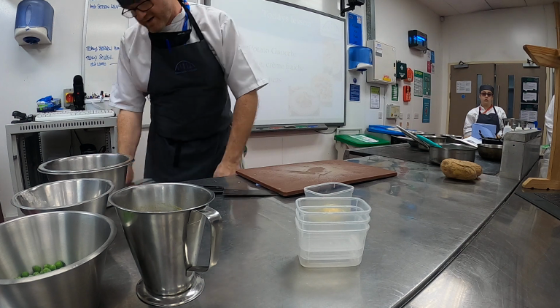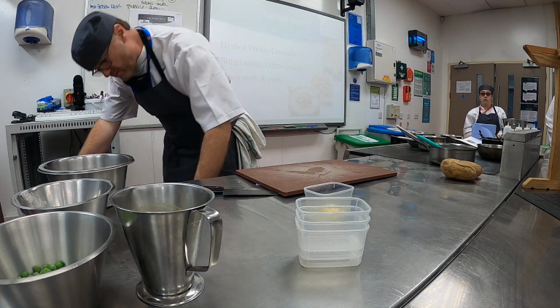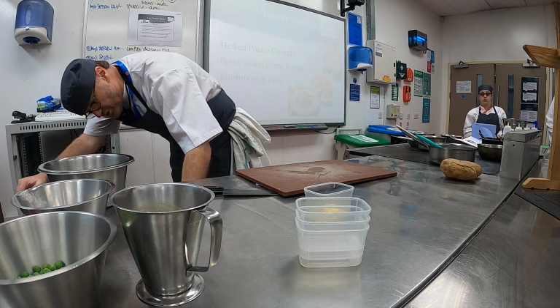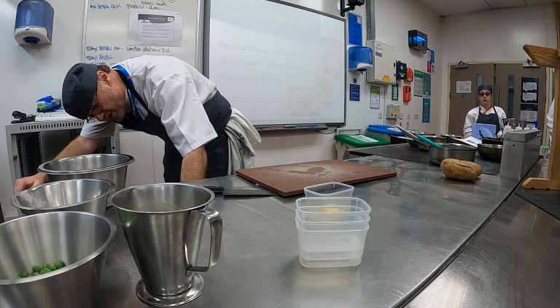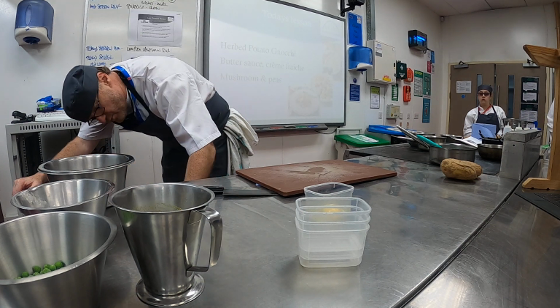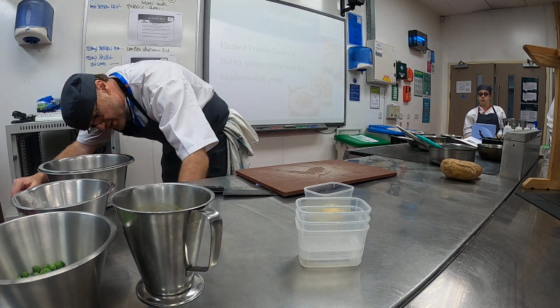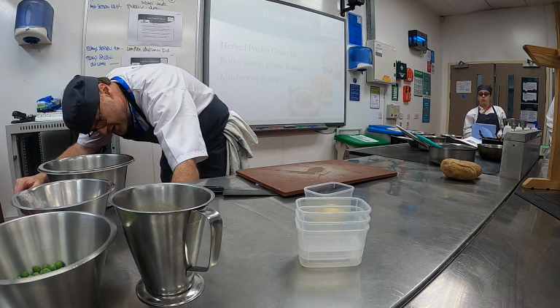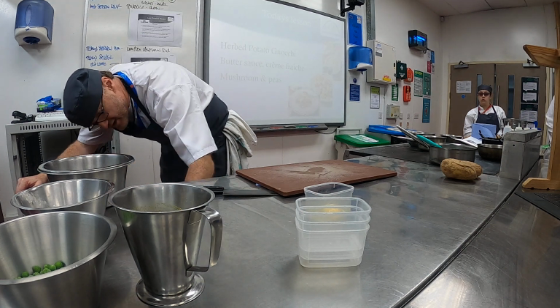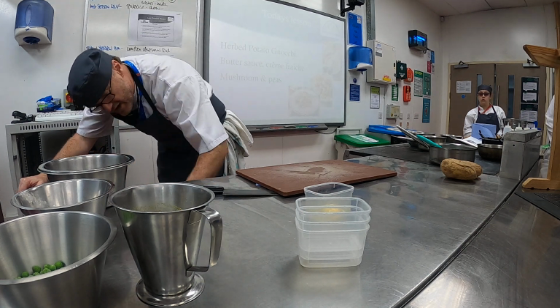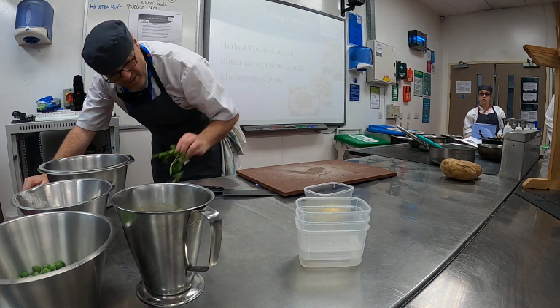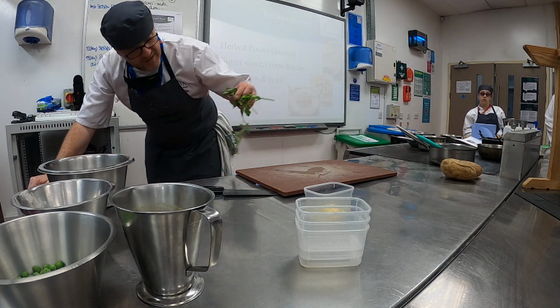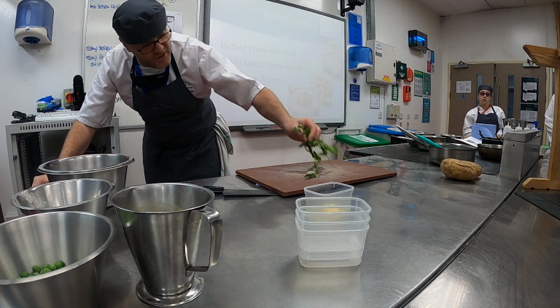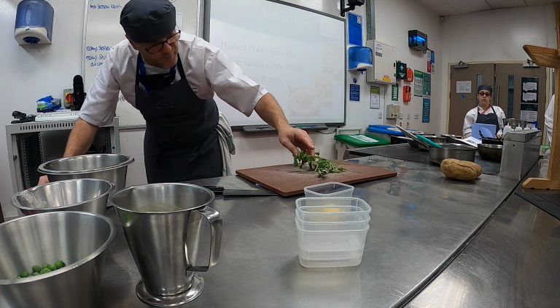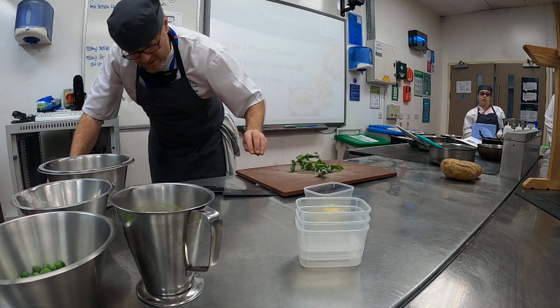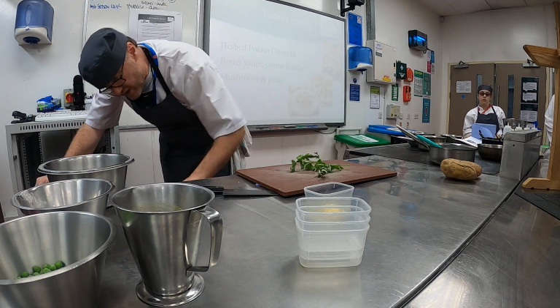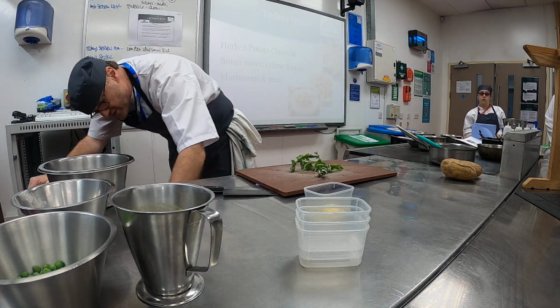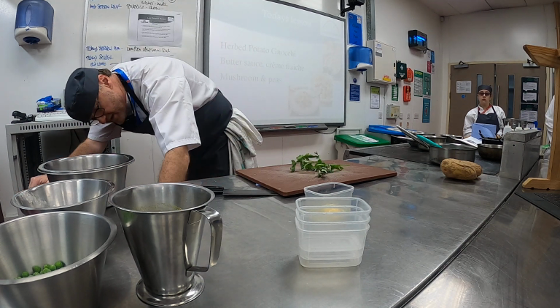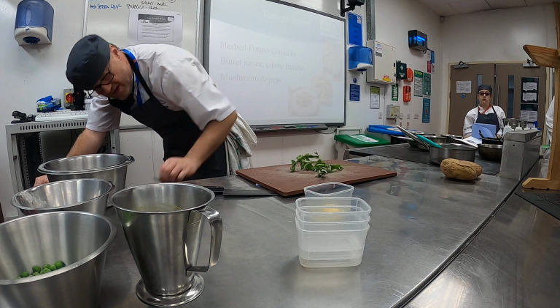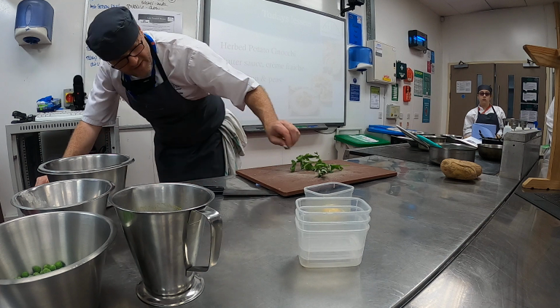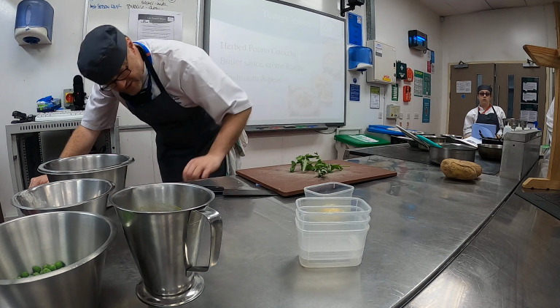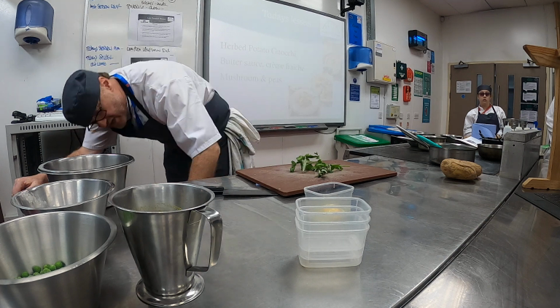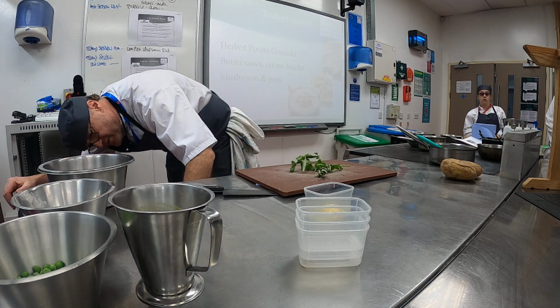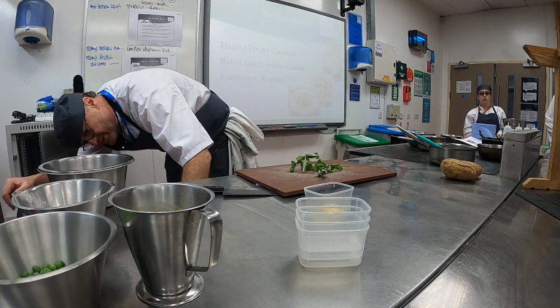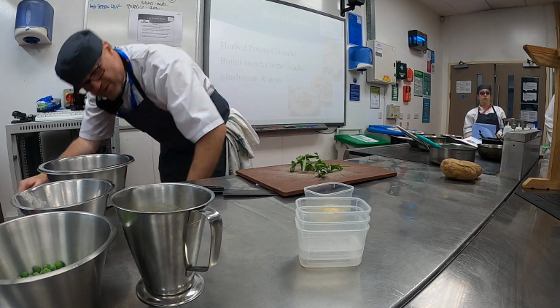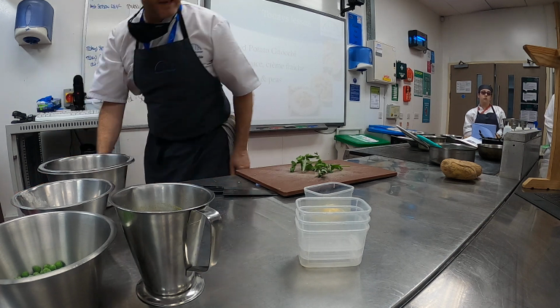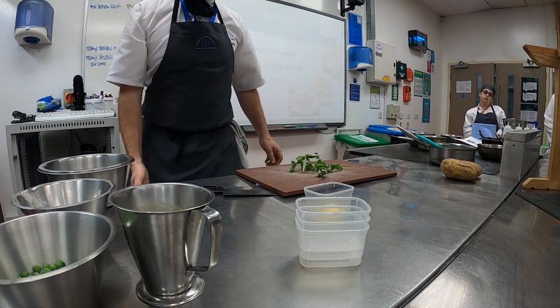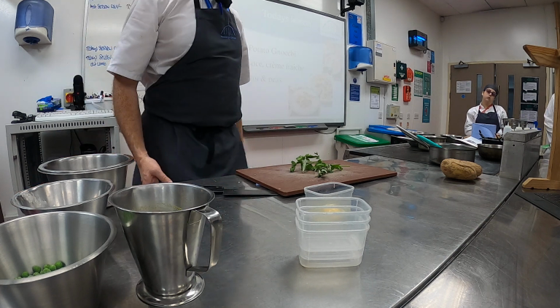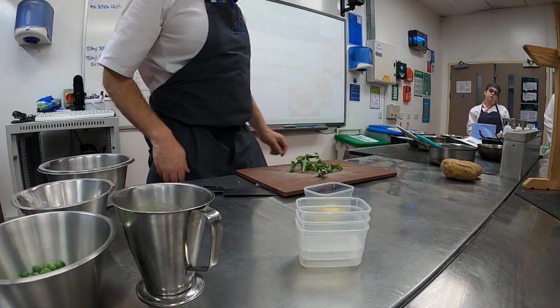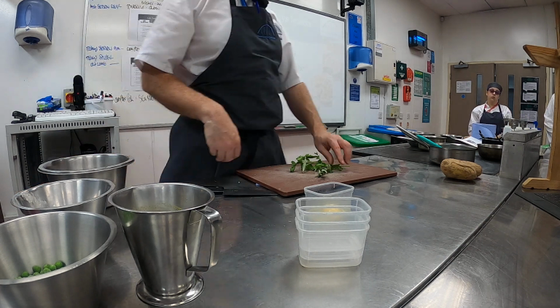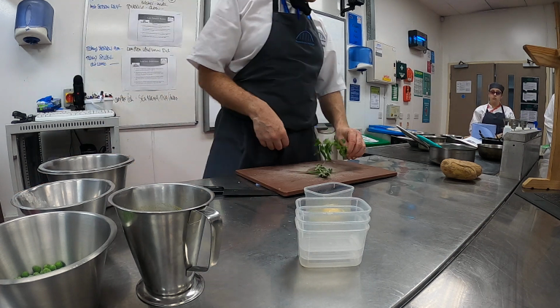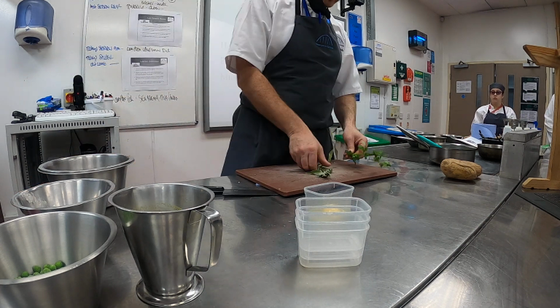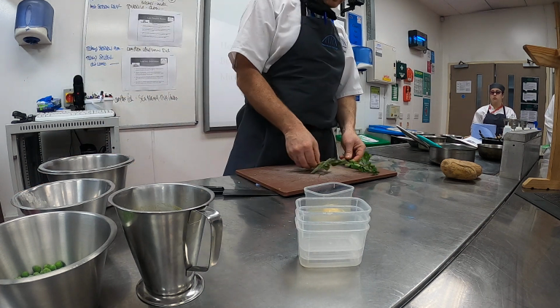Alright, and then we'll go straight on with the gnocchi, and the gnocchi is a herb one. So I'm using two types of herbs — a soft herb and a hard herb. Which one's which?